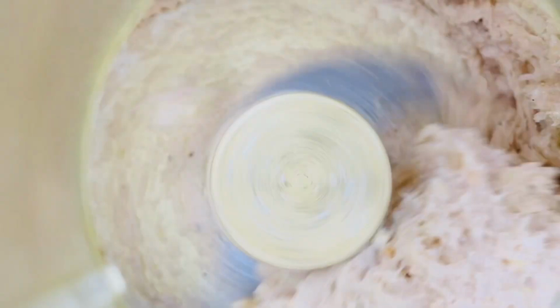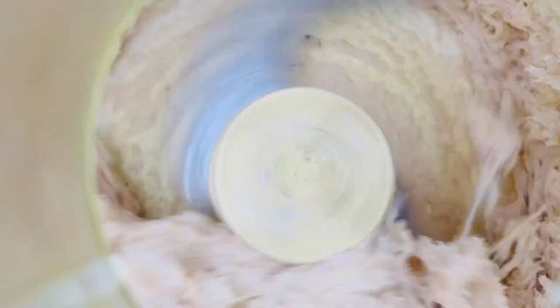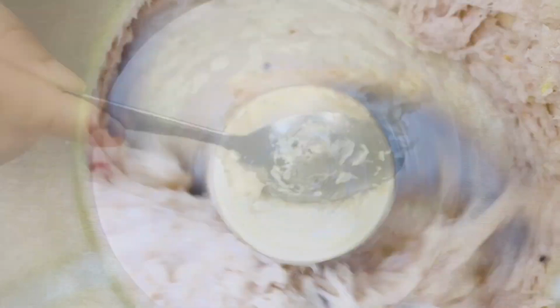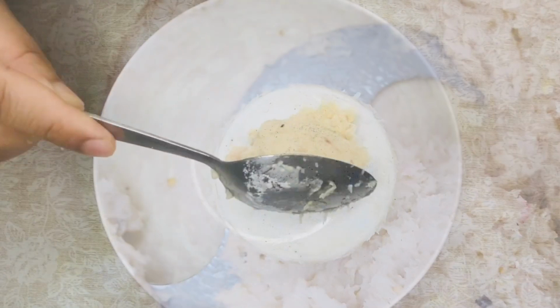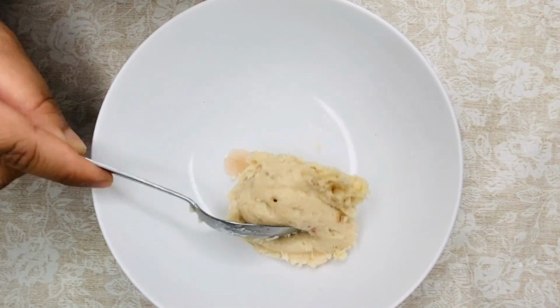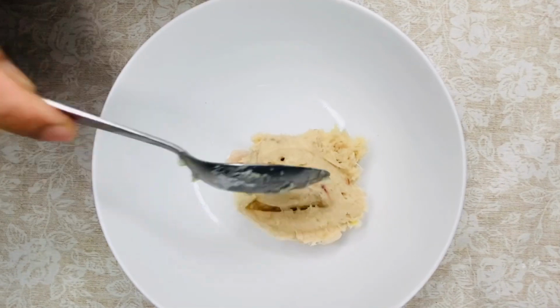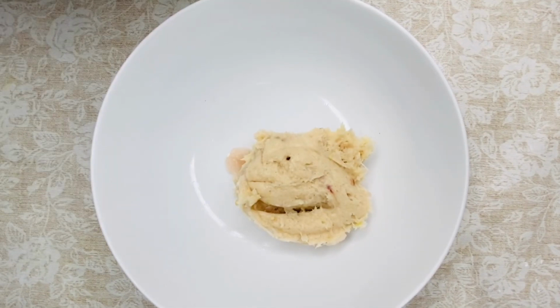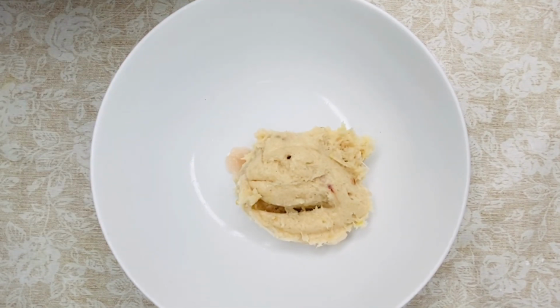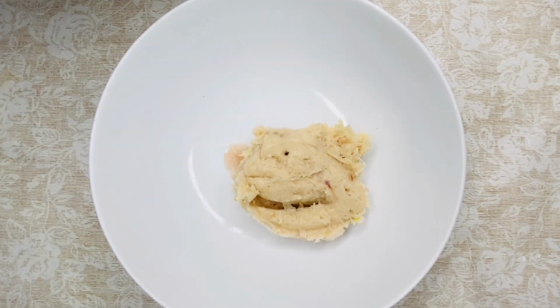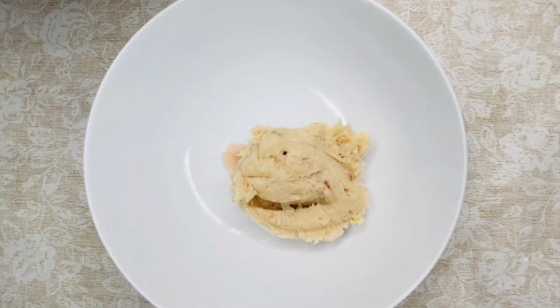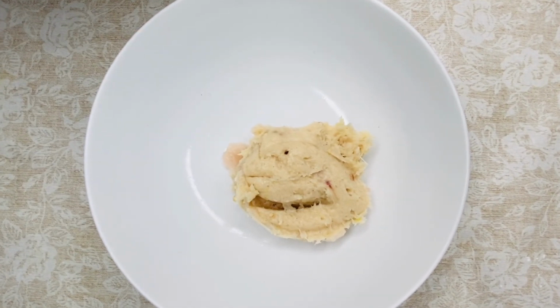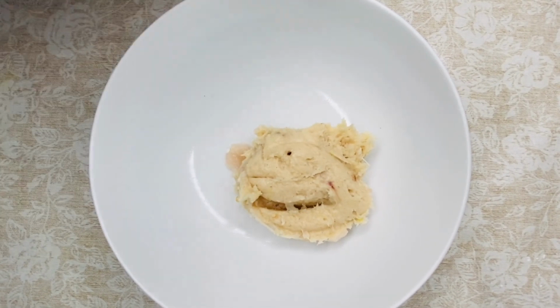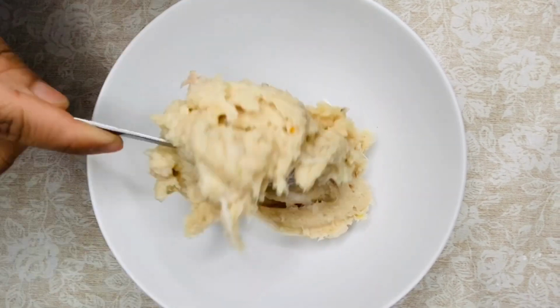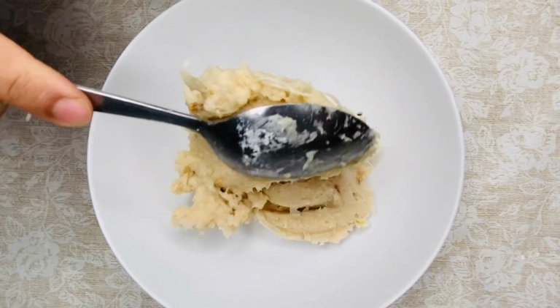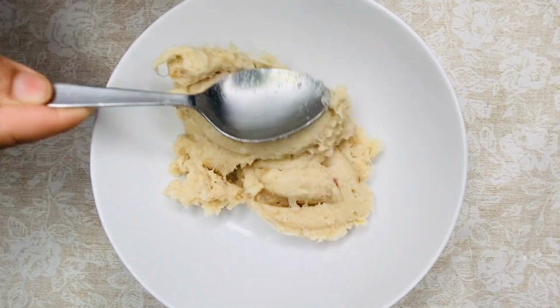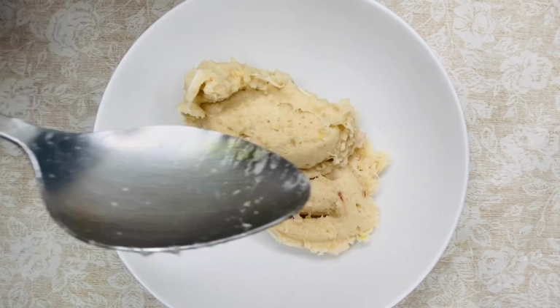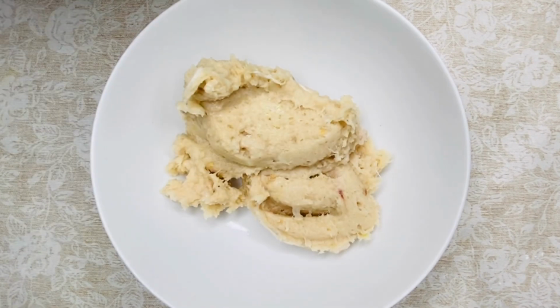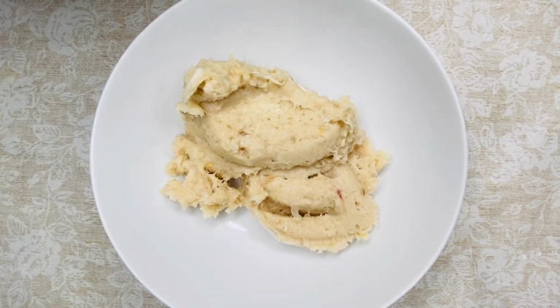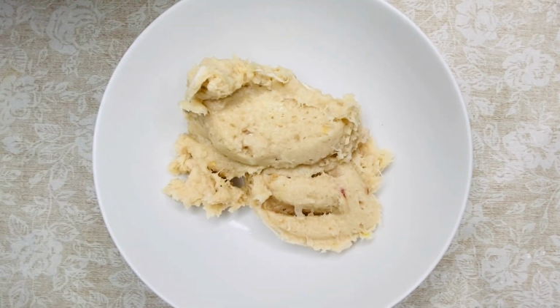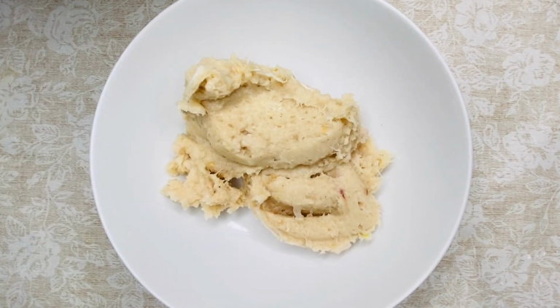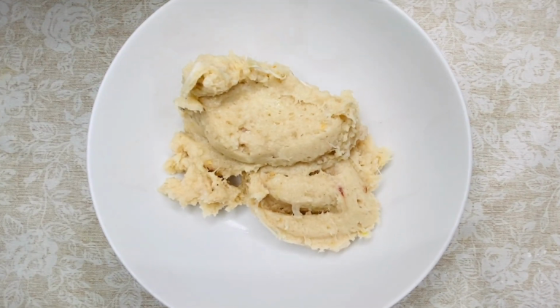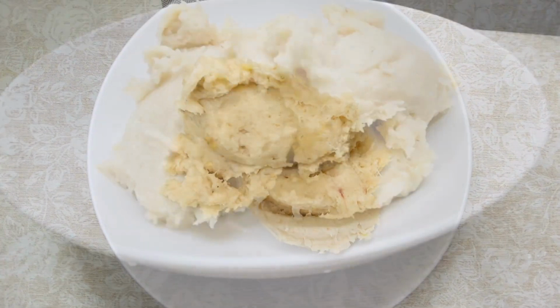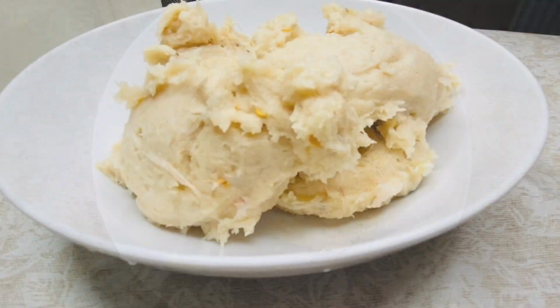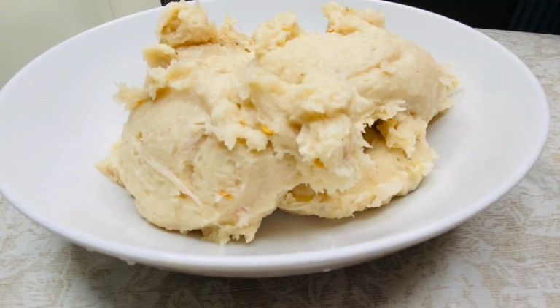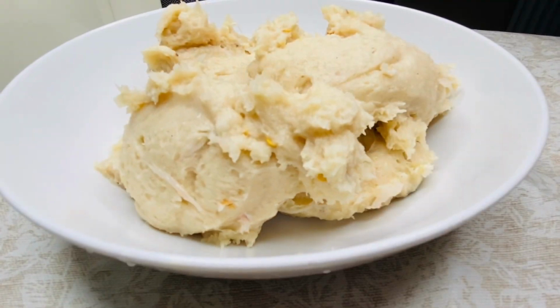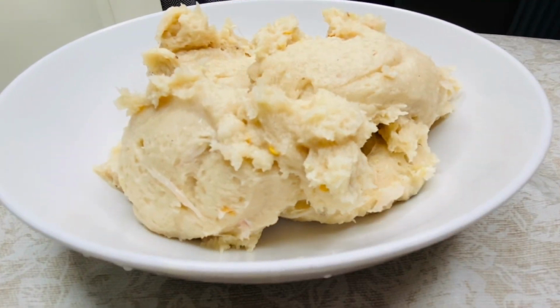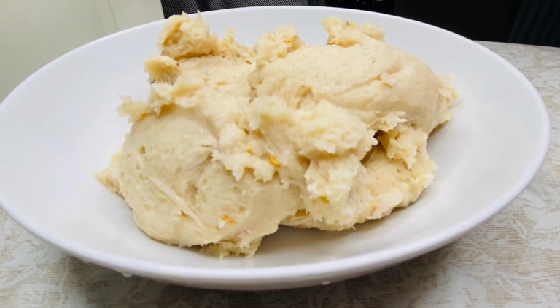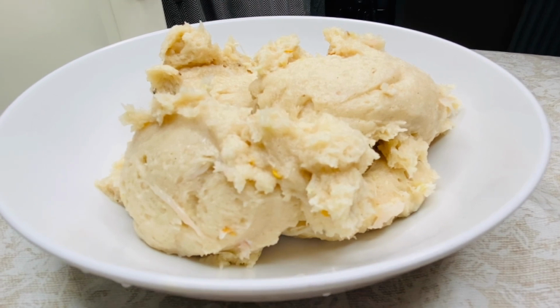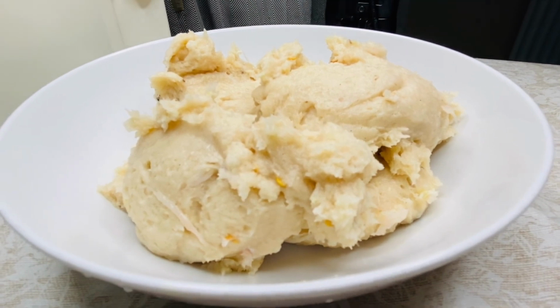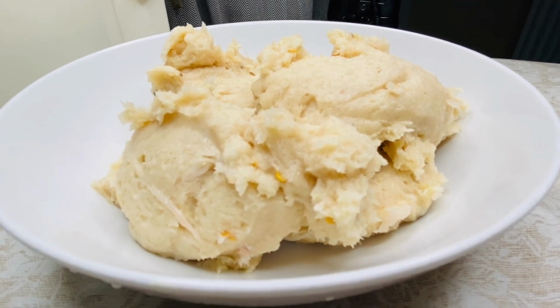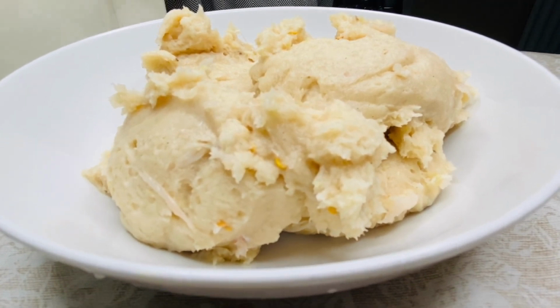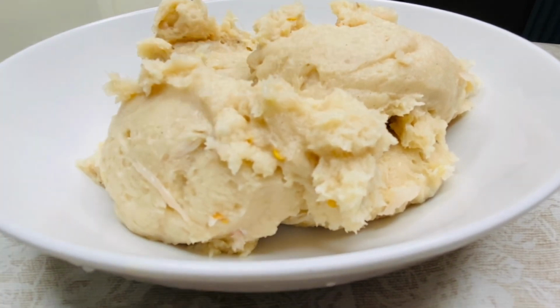I only used my mouth because of the sticky skin, but I have to use it. I need to prepare and add garlic to this dish.